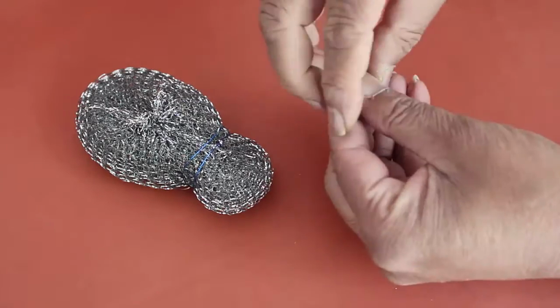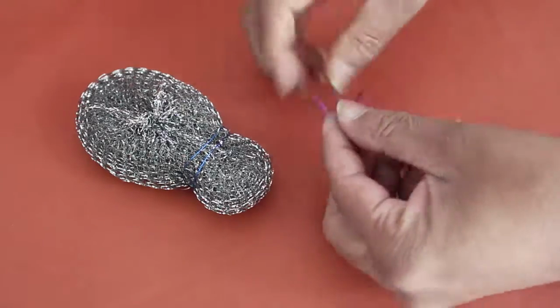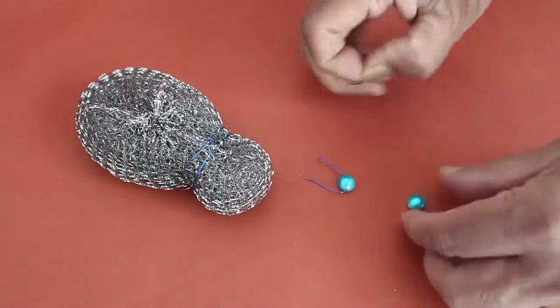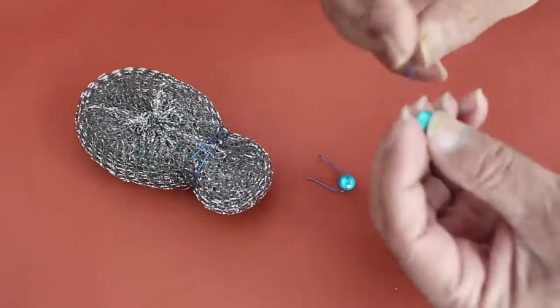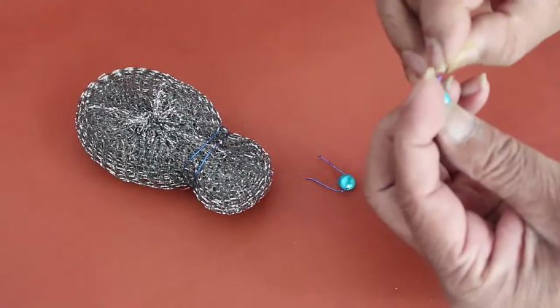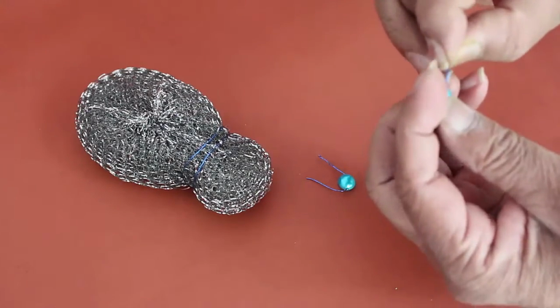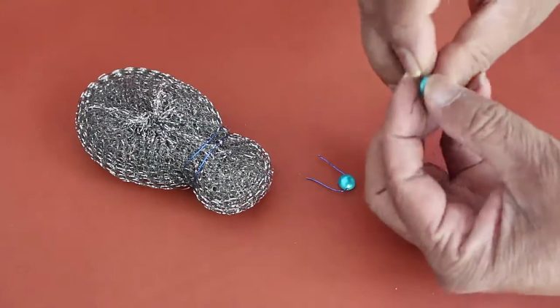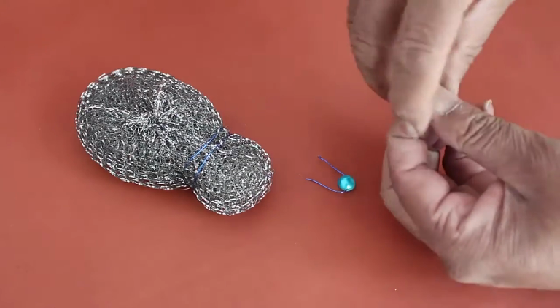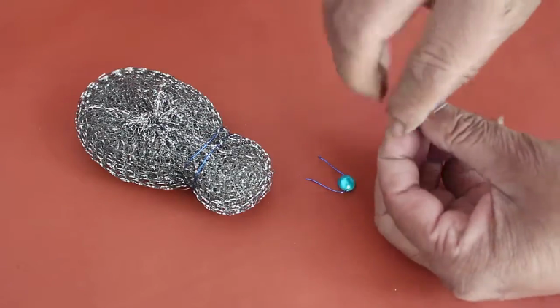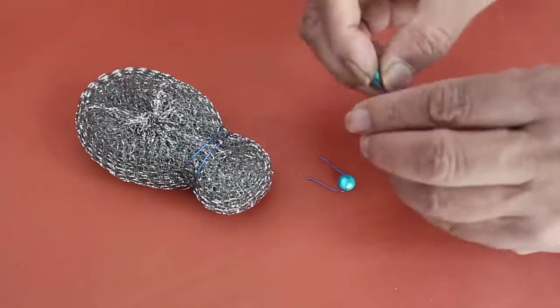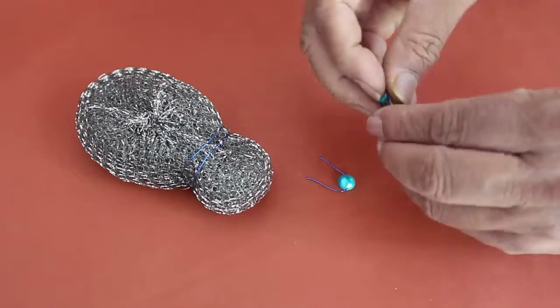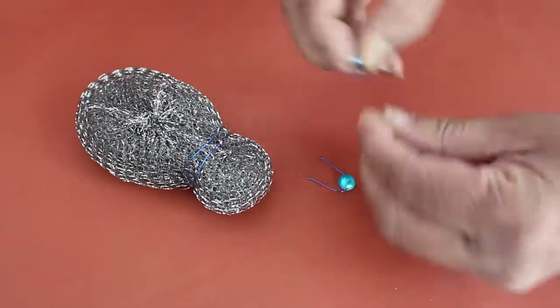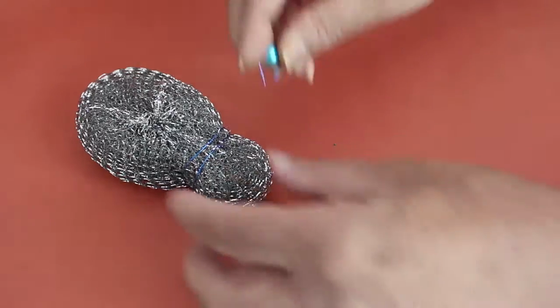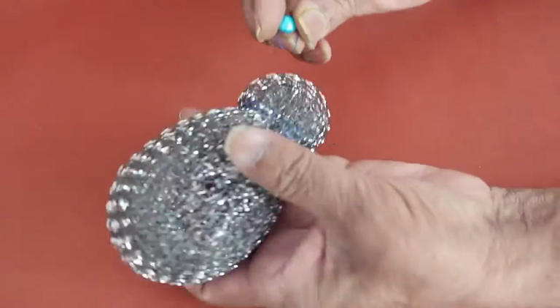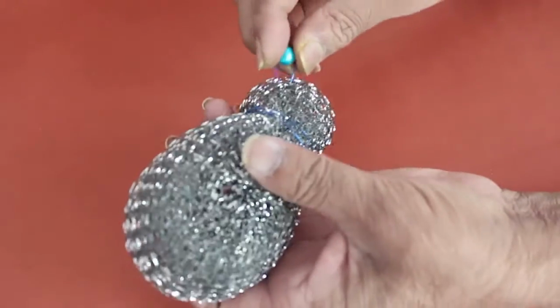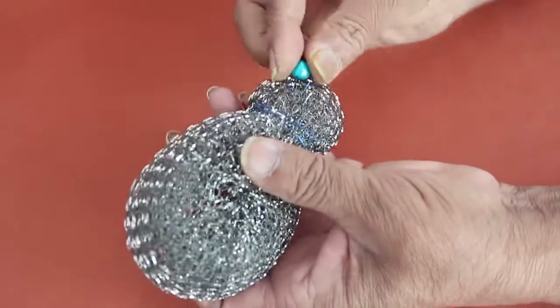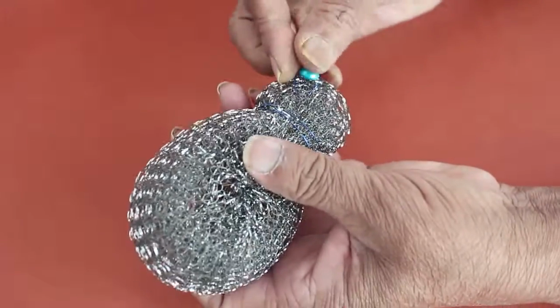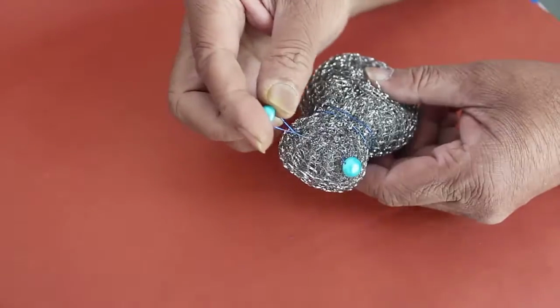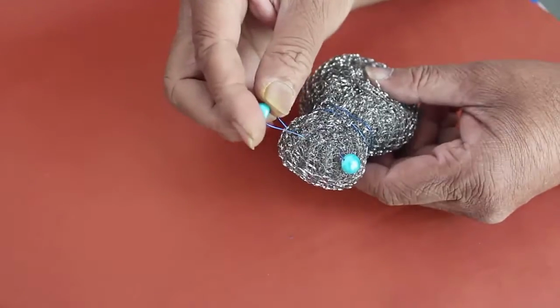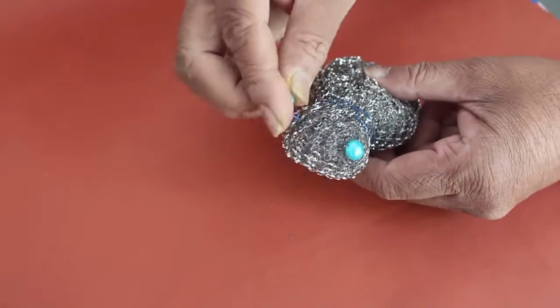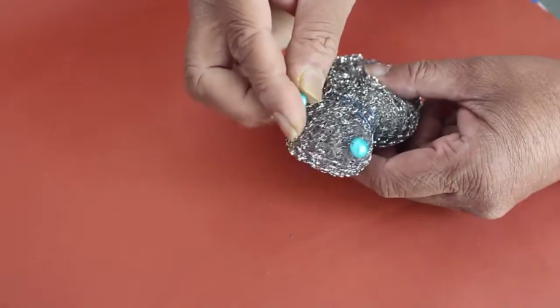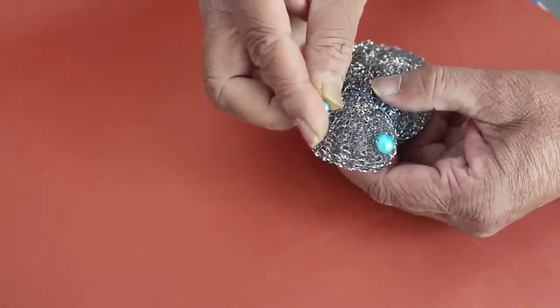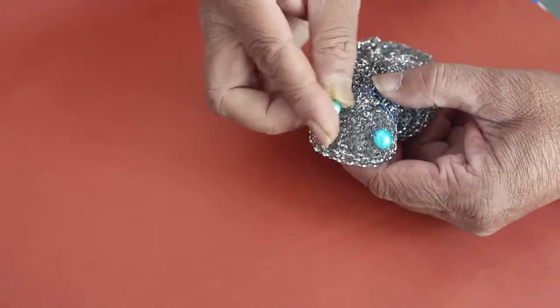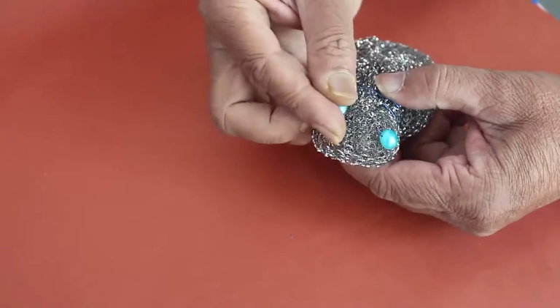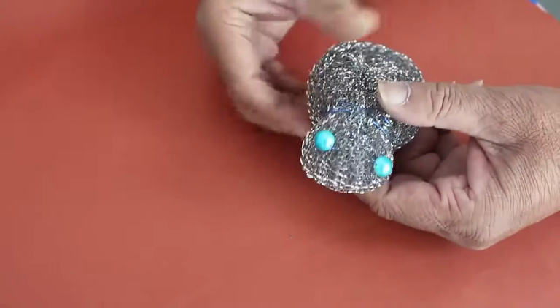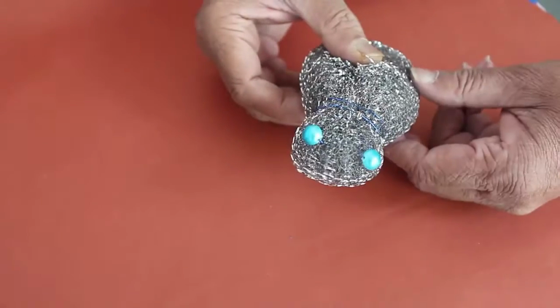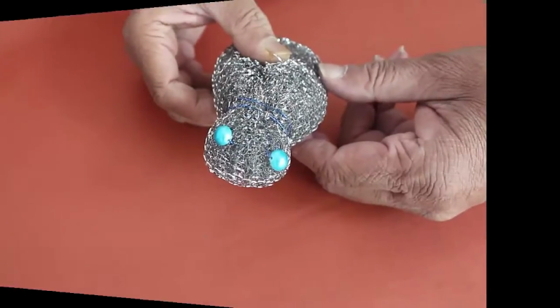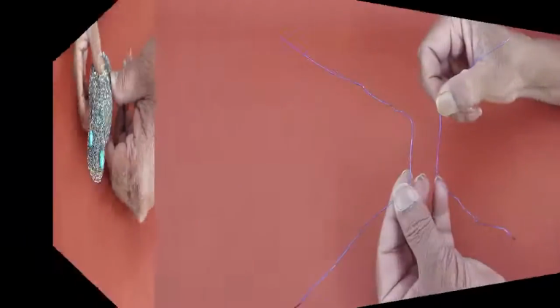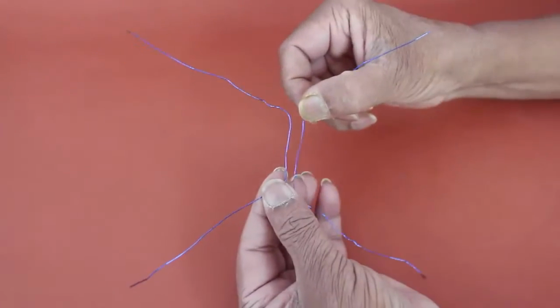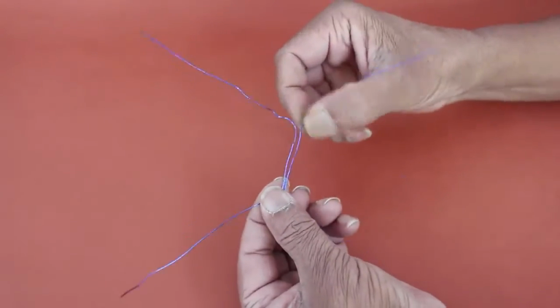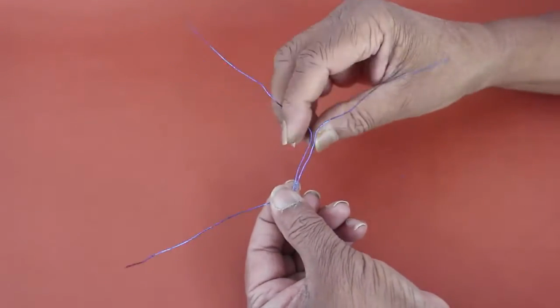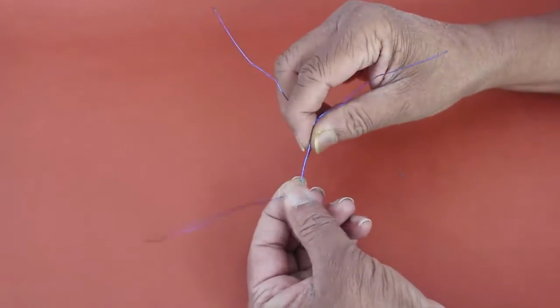Fix two beads with bits of wire. The beads will make beautiful eyes and they will lend a character to the shiny bug.